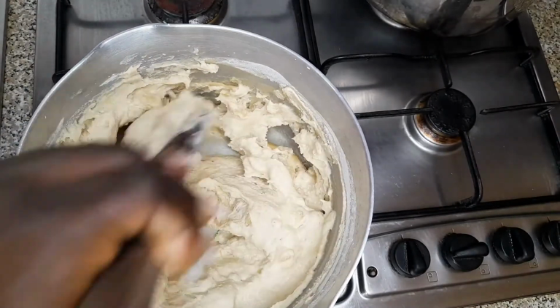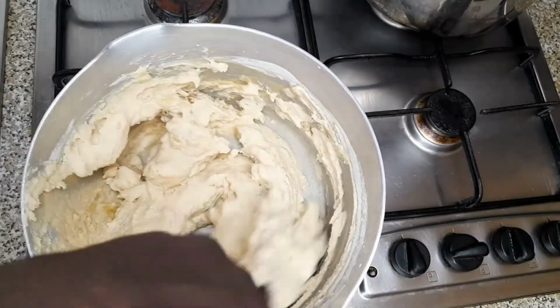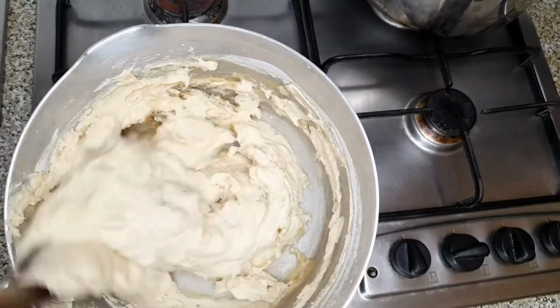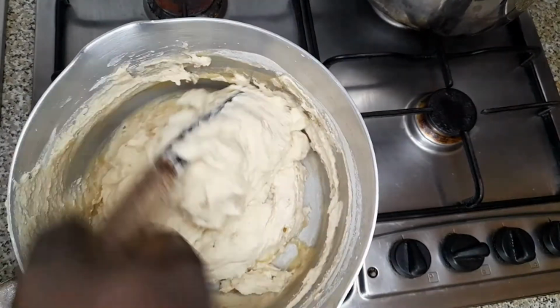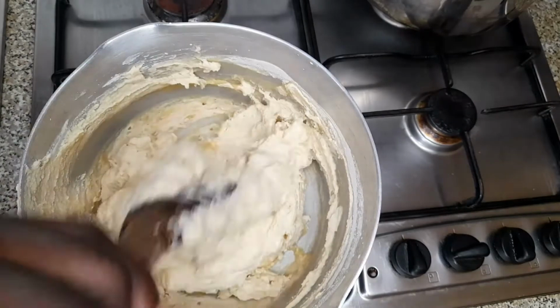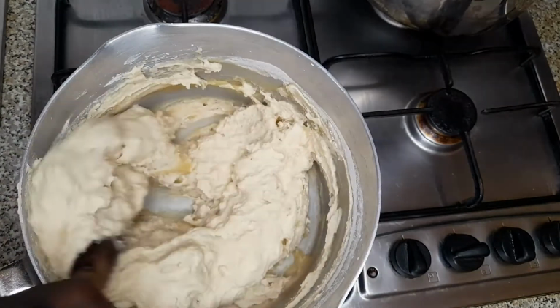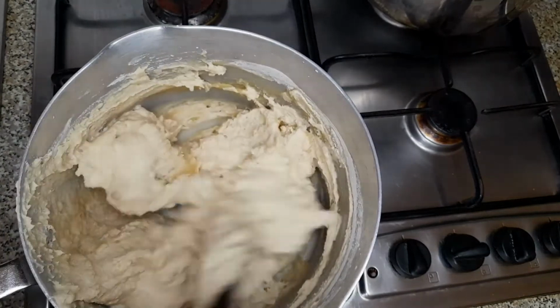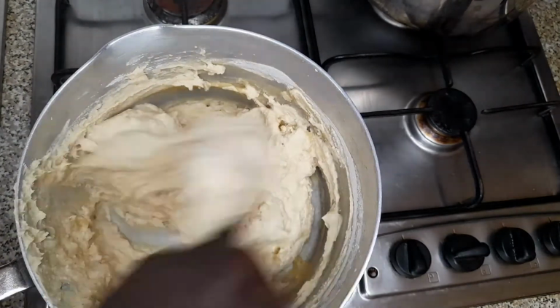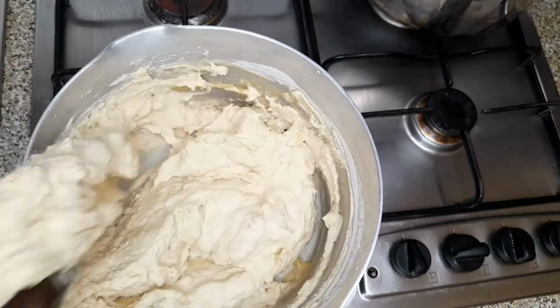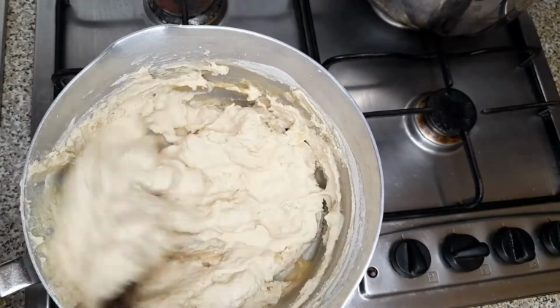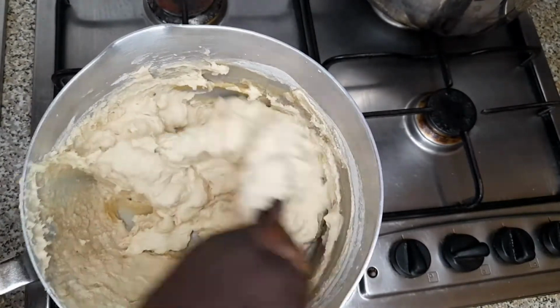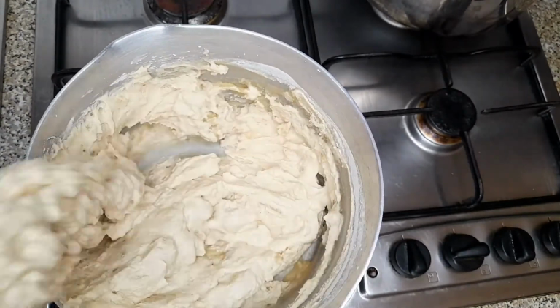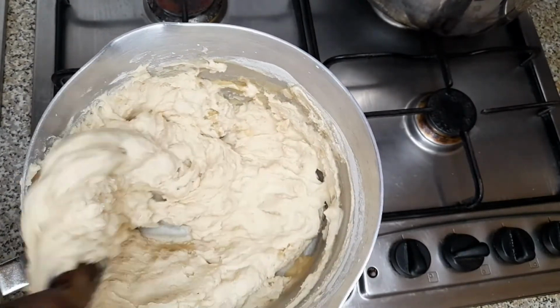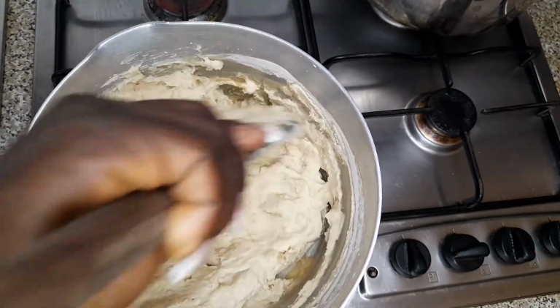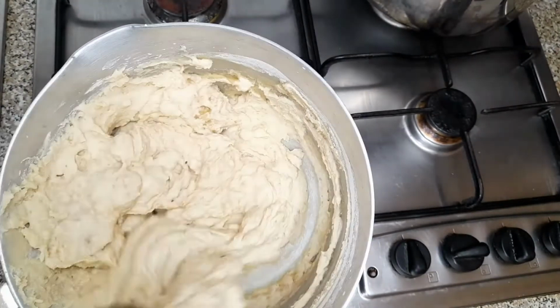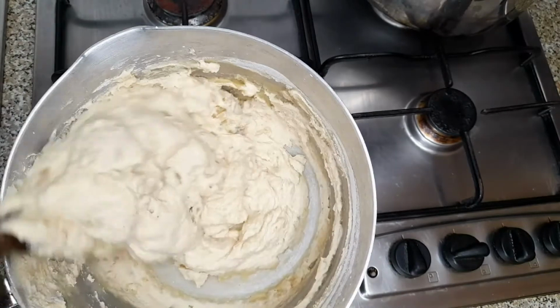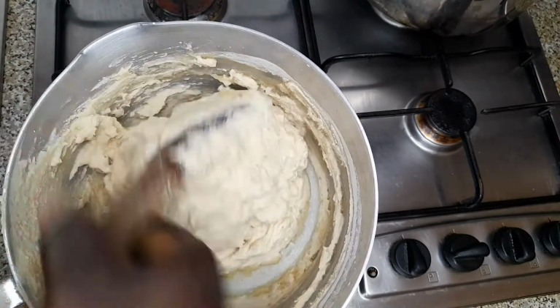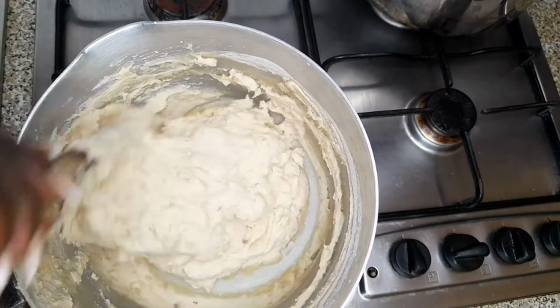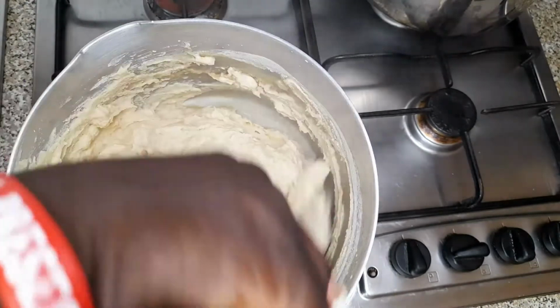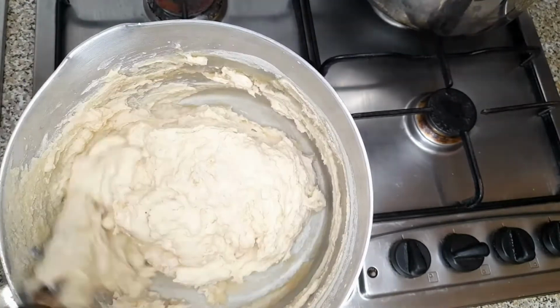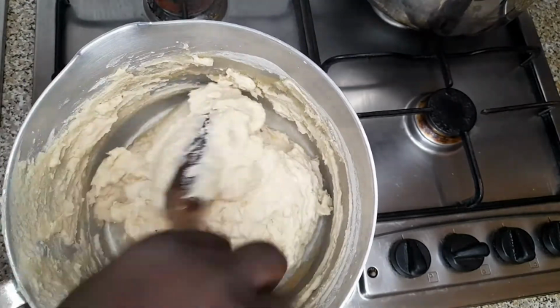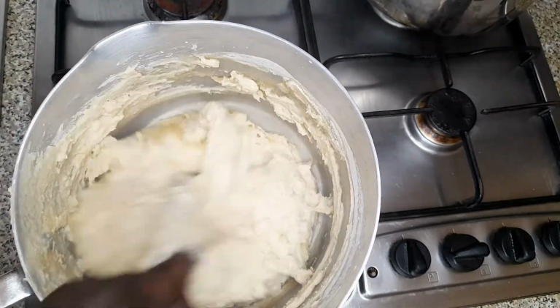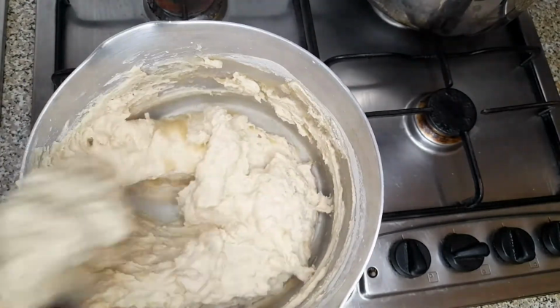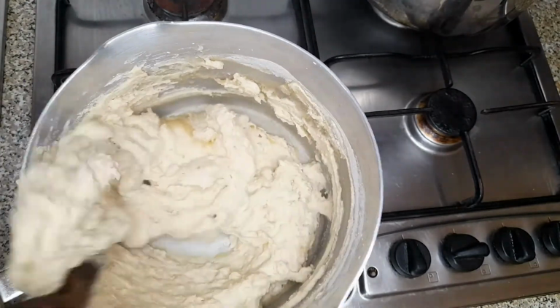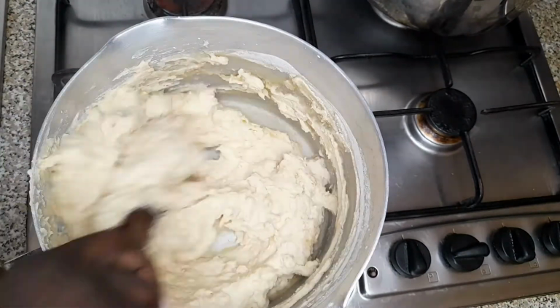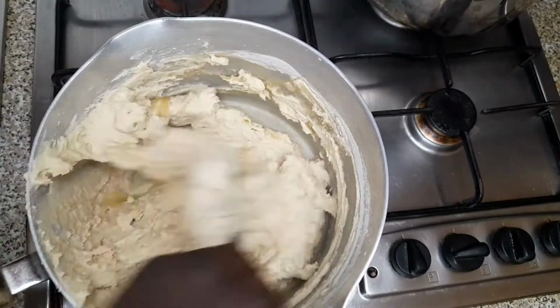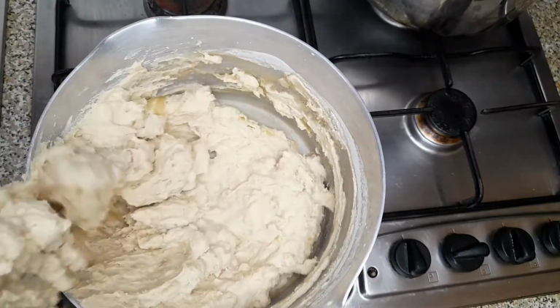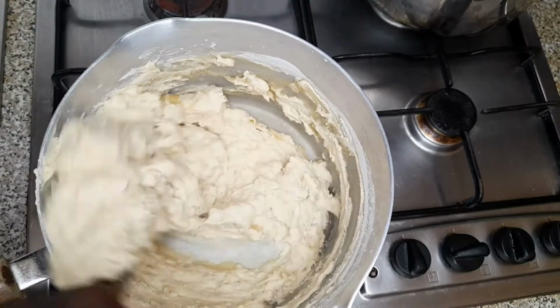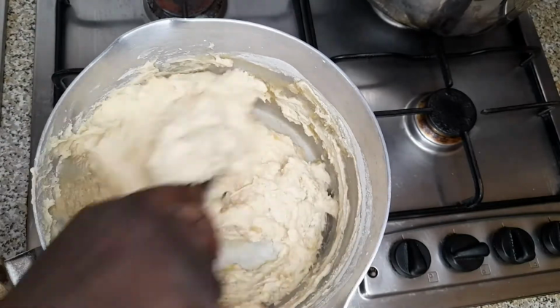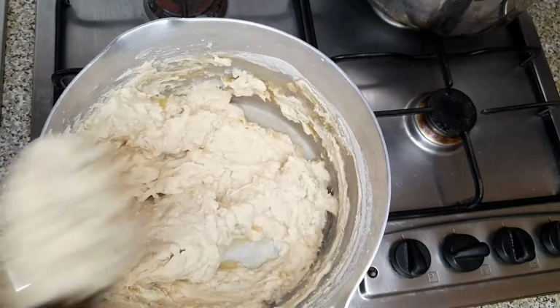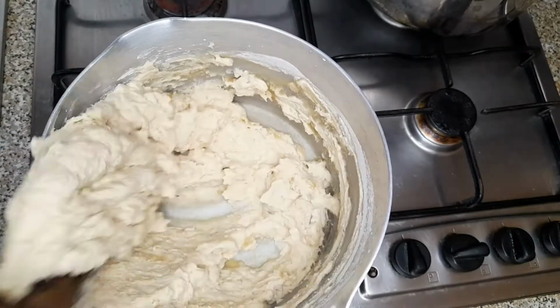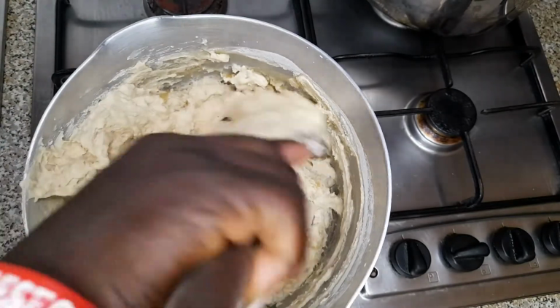So once it thickens, I begin to knead it, make it smooth and clean. You need to knead it. So it's ready — there will be no lumps.